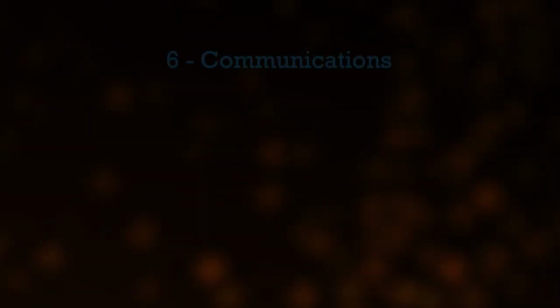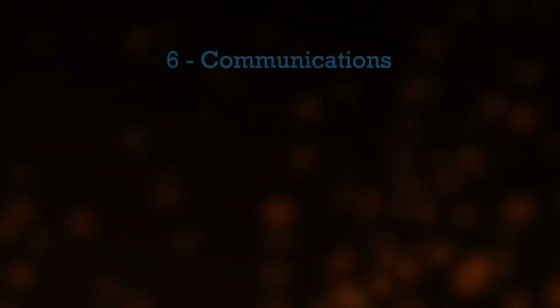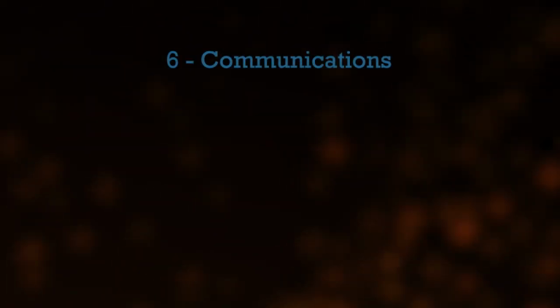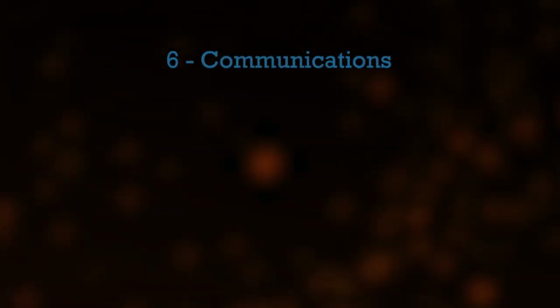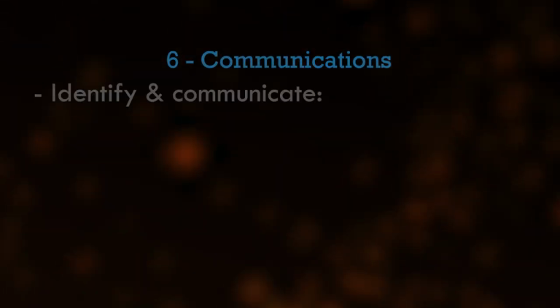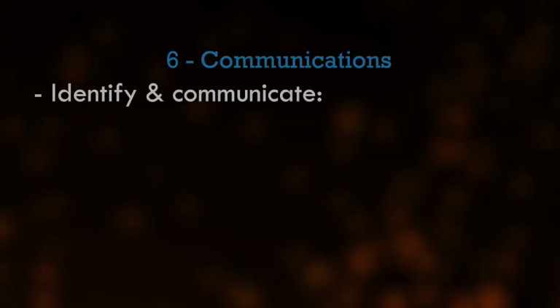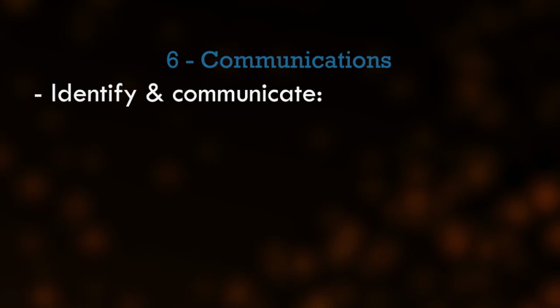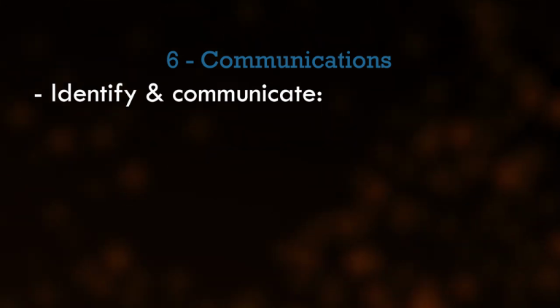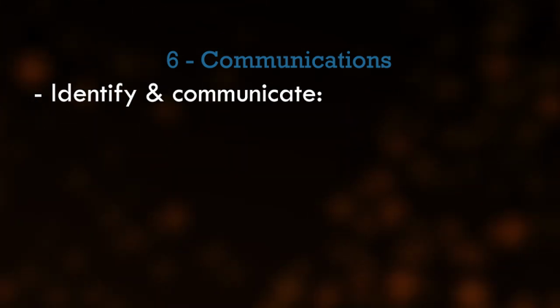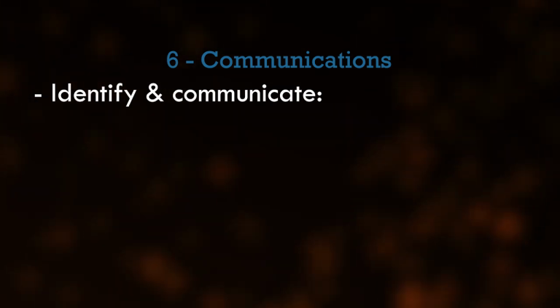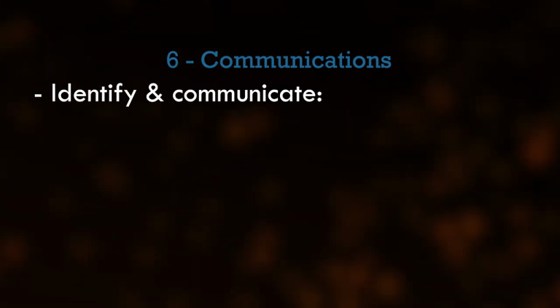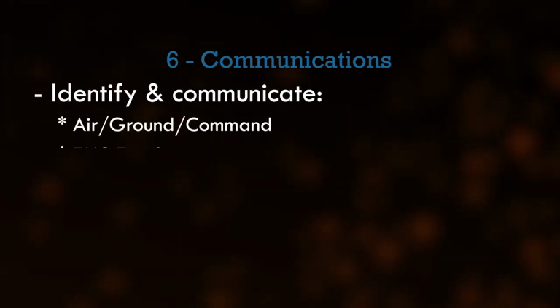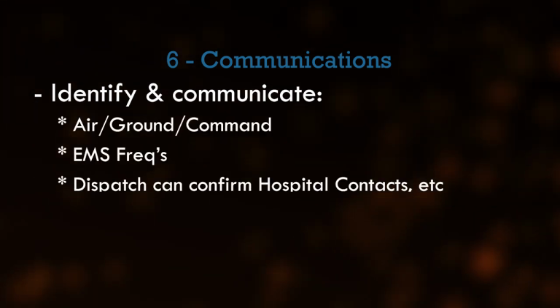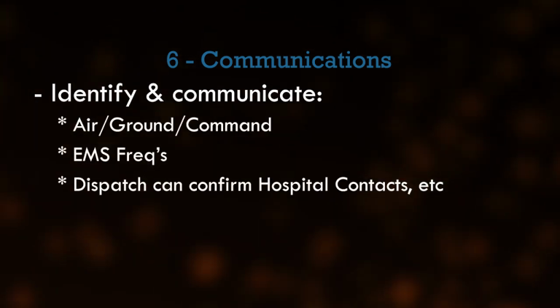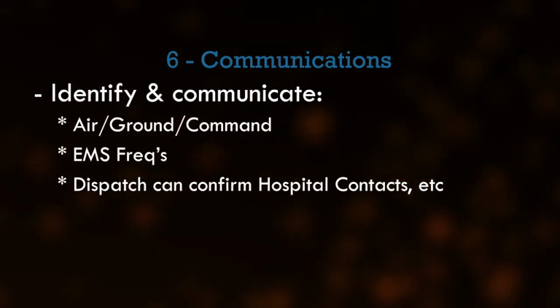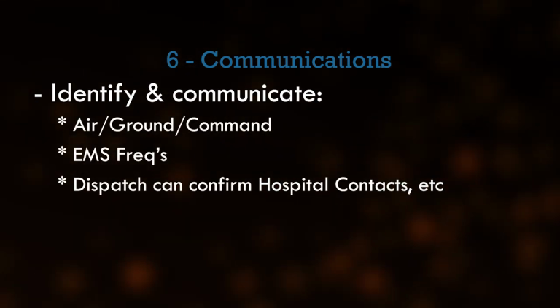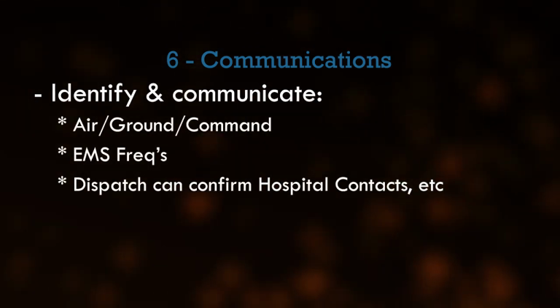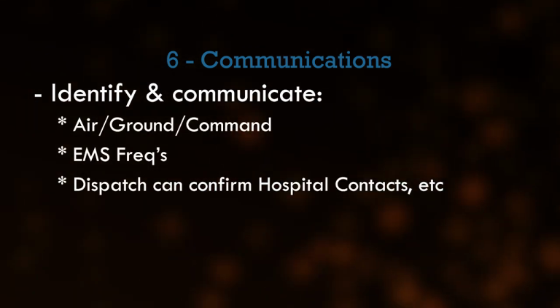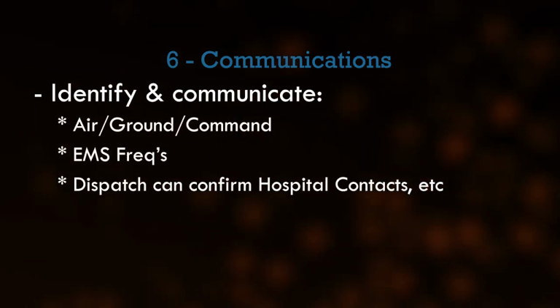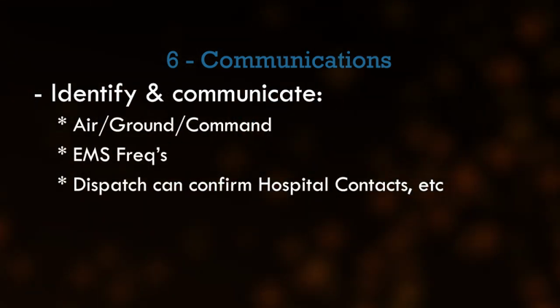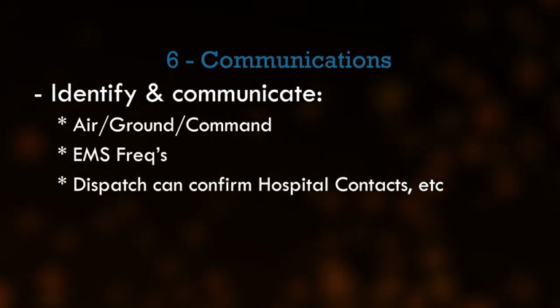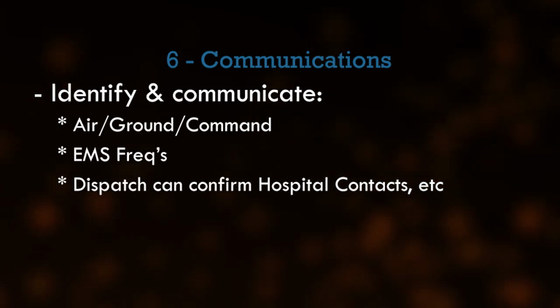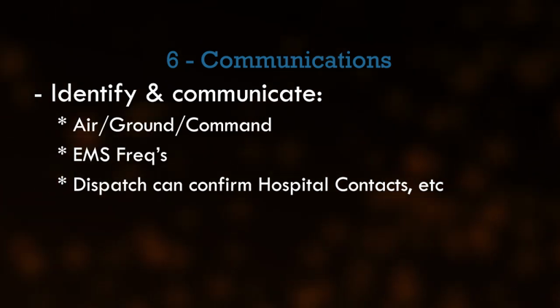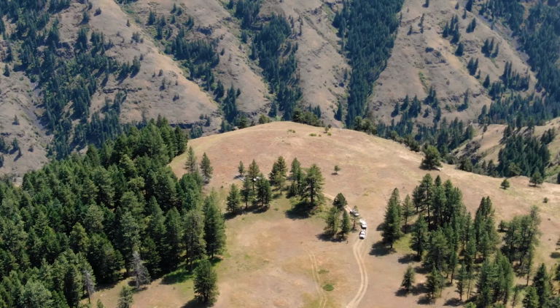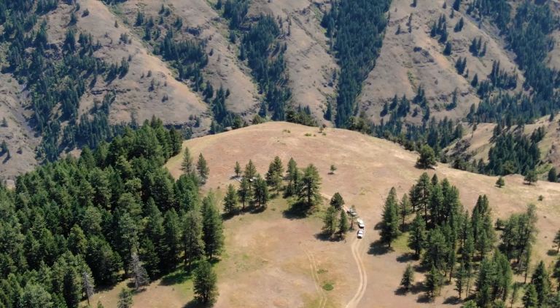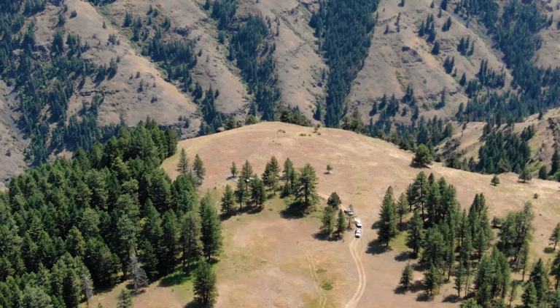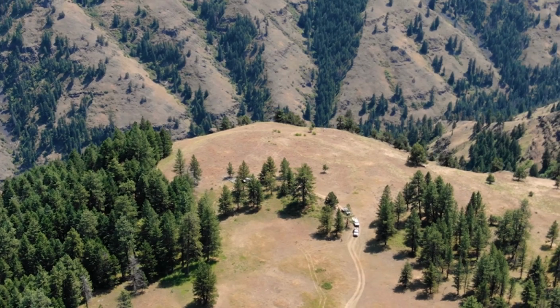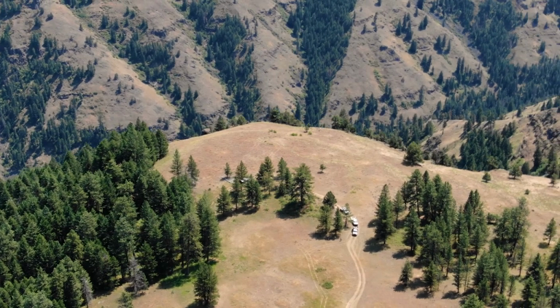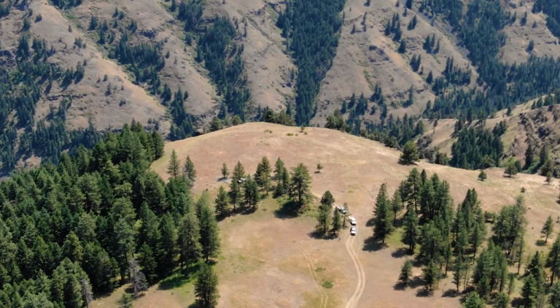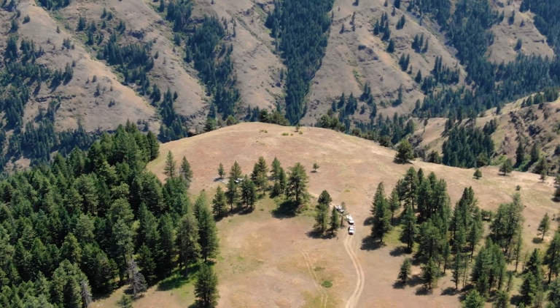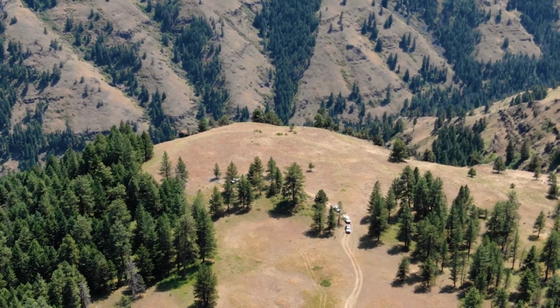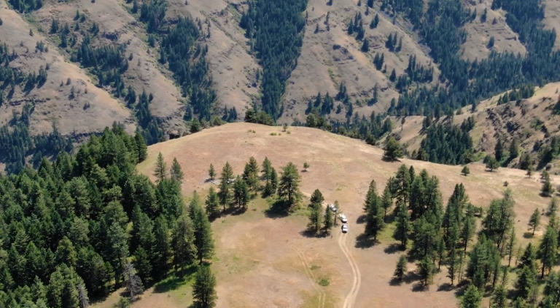Line 6: Communications. Identify and confirm with dispatch your command, tactical, air-to-ground, and EMS frequencies. Dispatch can confirm hospital contacts as applicable.